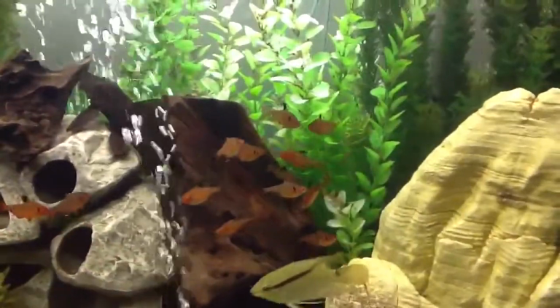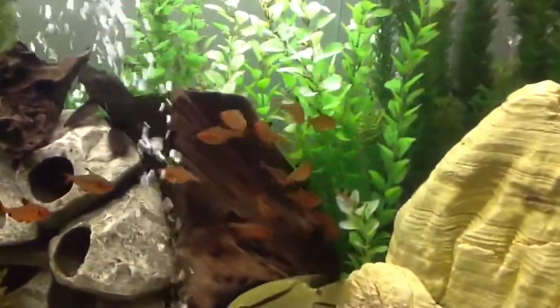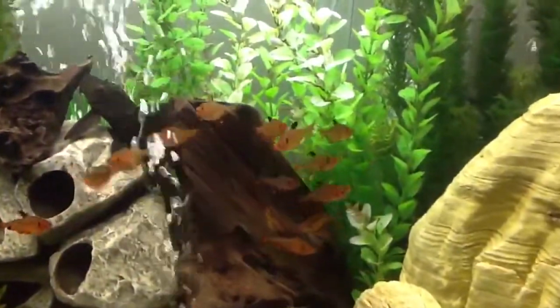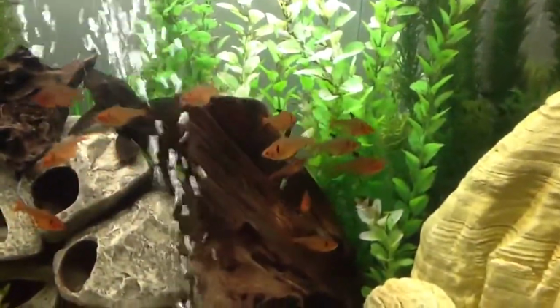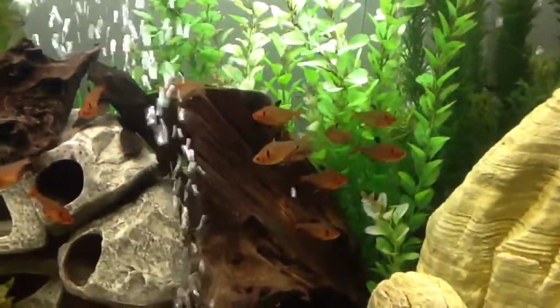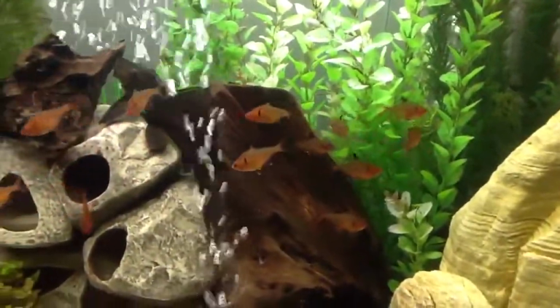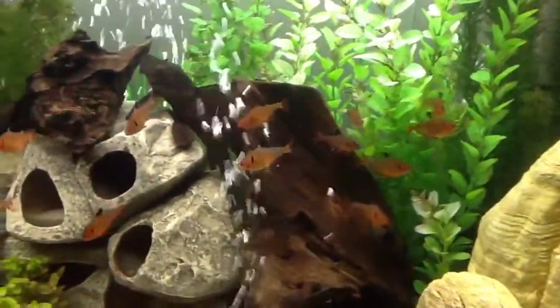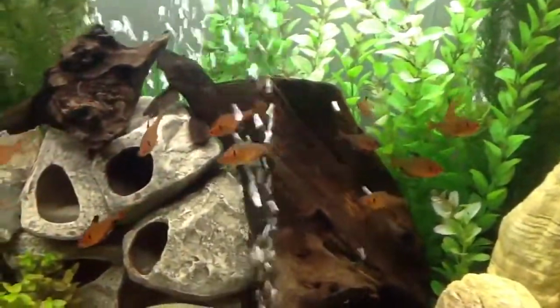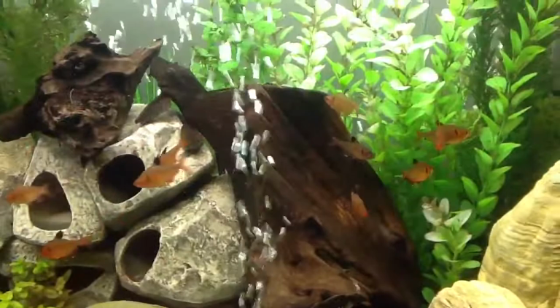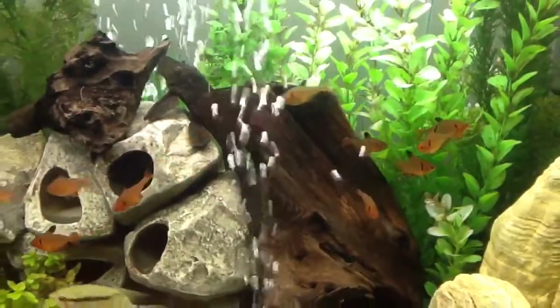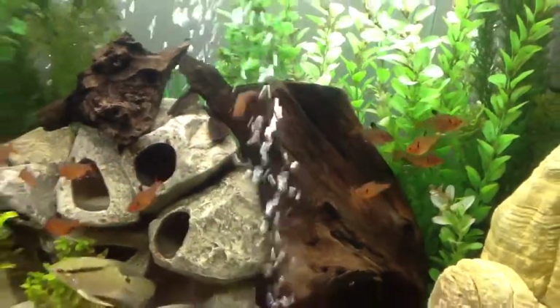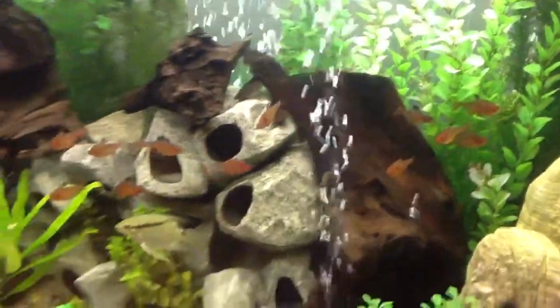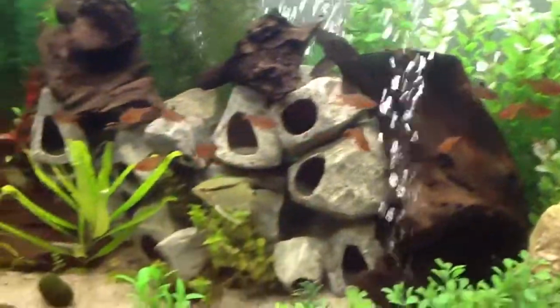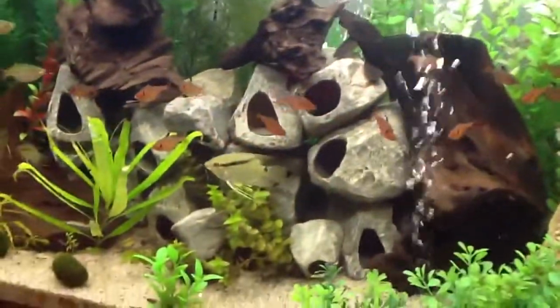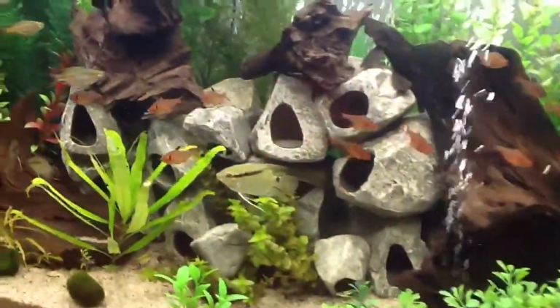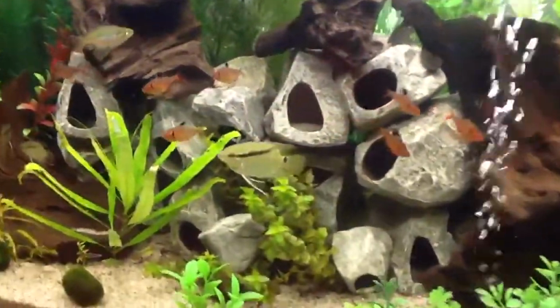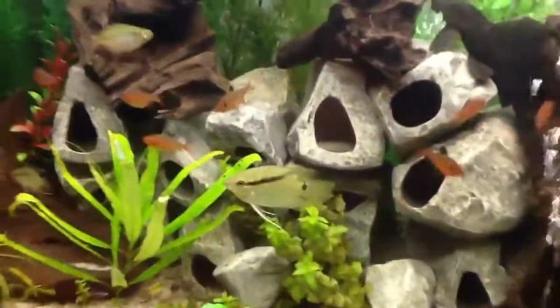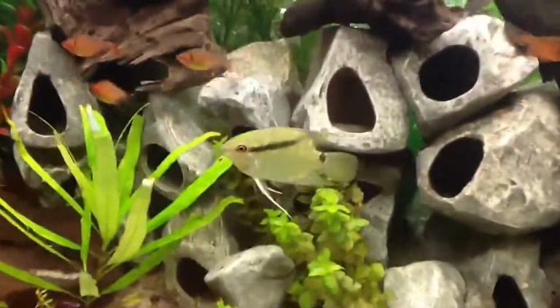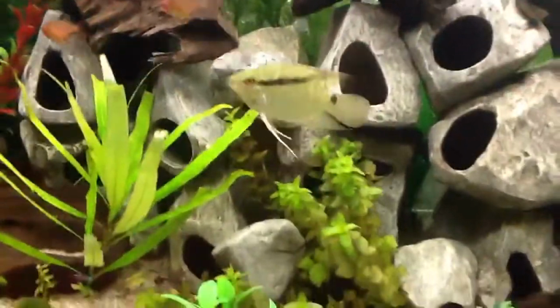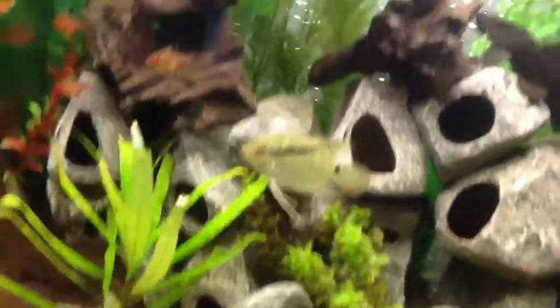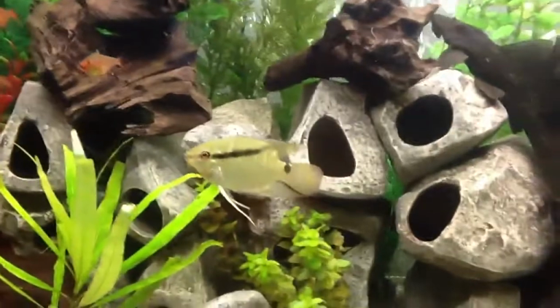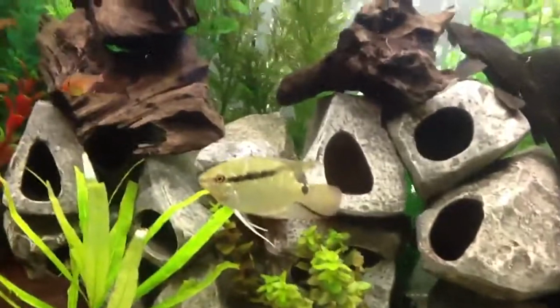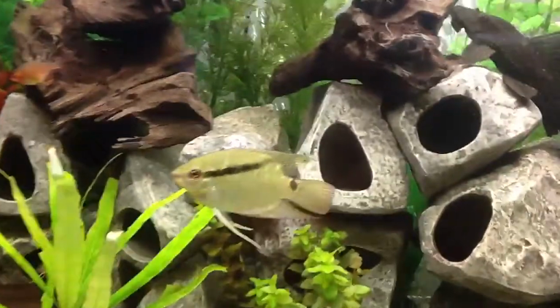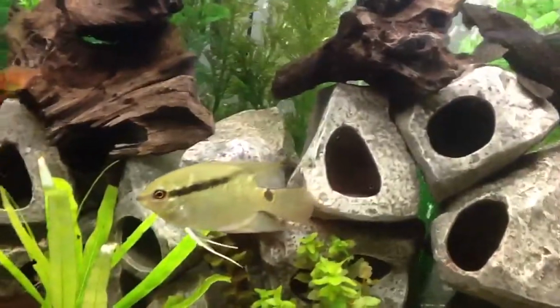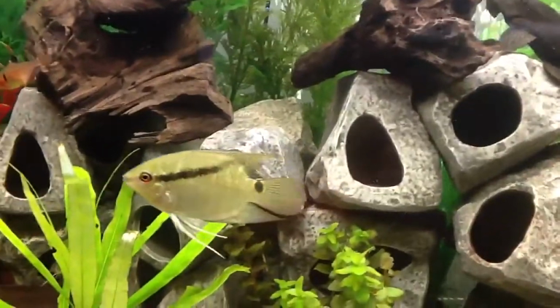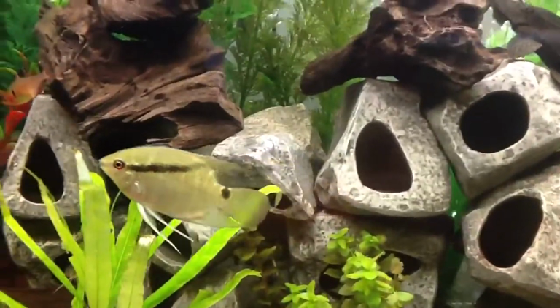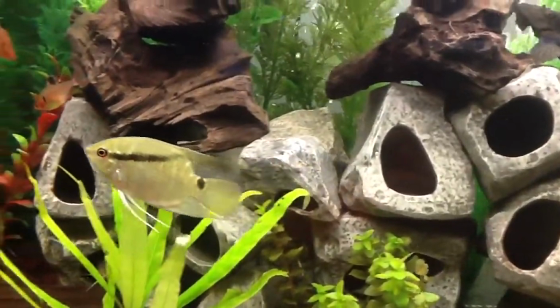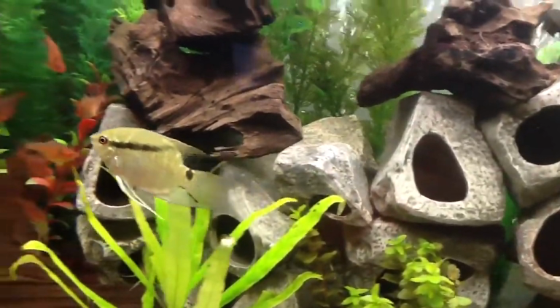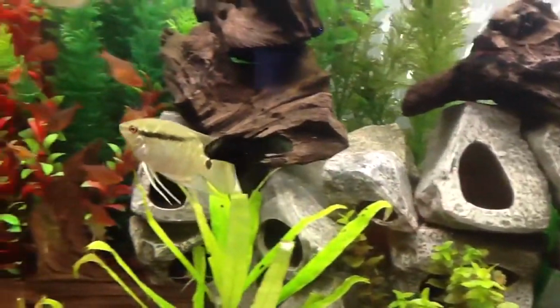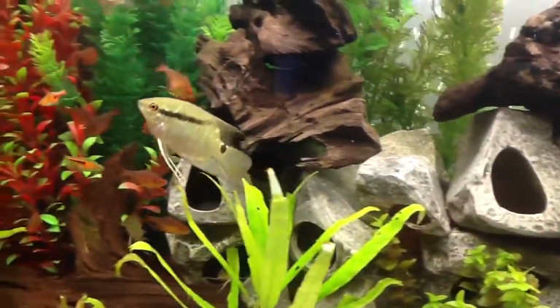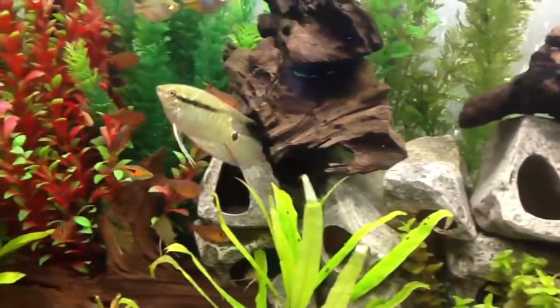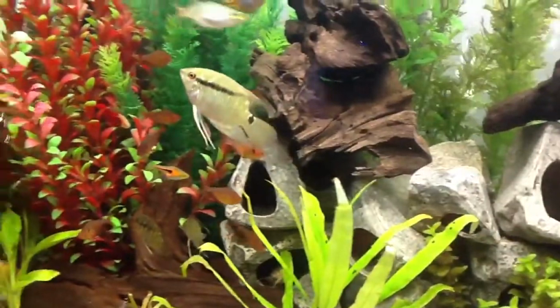My Serpae Tetras are really doing well. So are my flag cichlids. I just woke them up so usually first thing in the morning I don't really see their stripes.